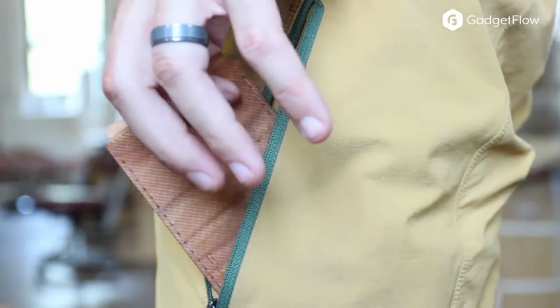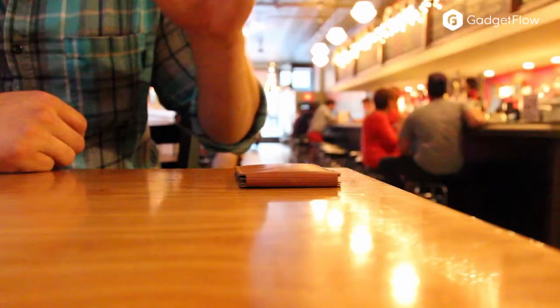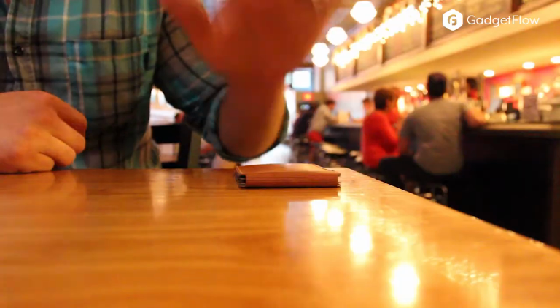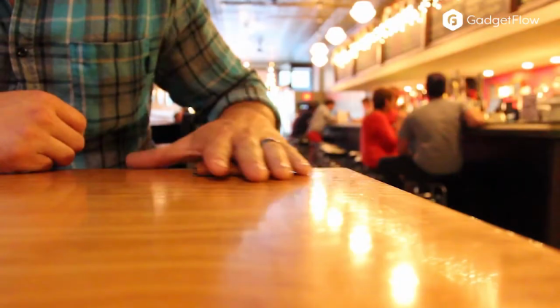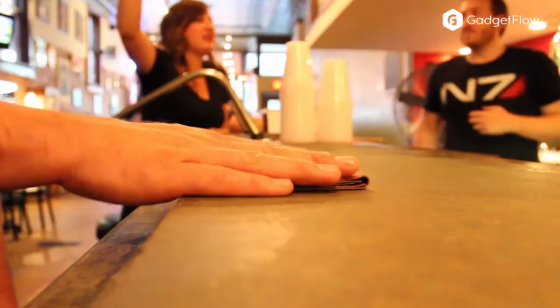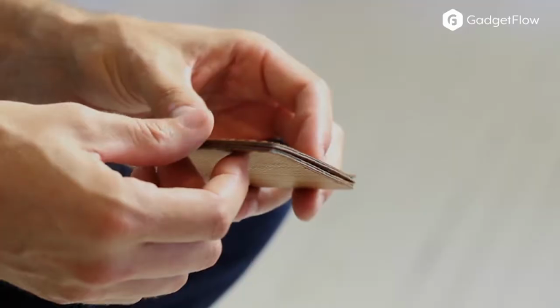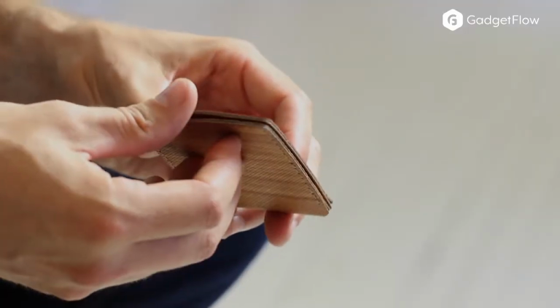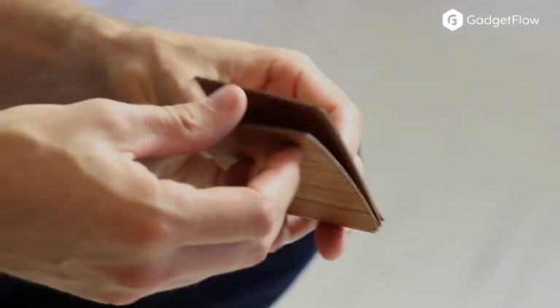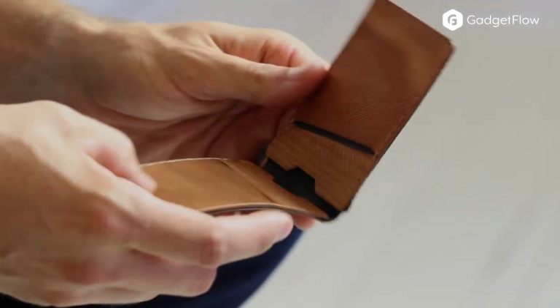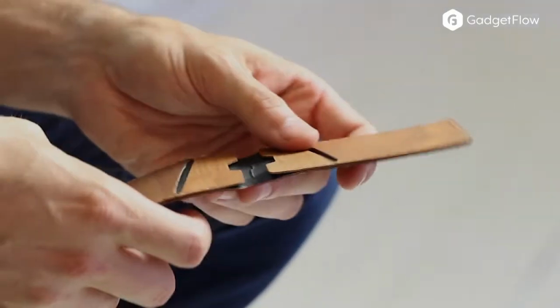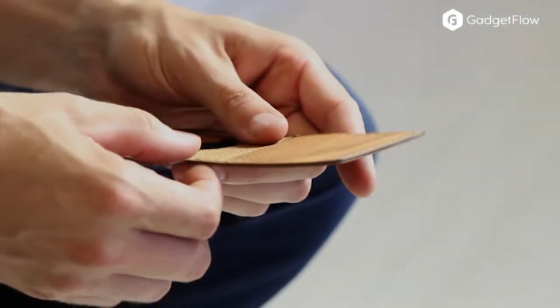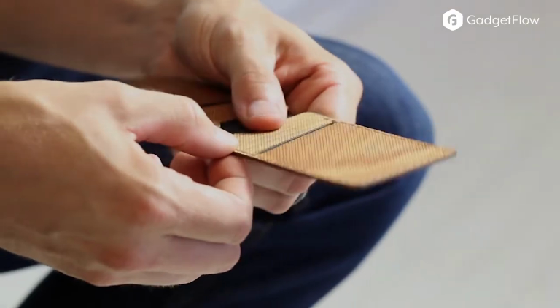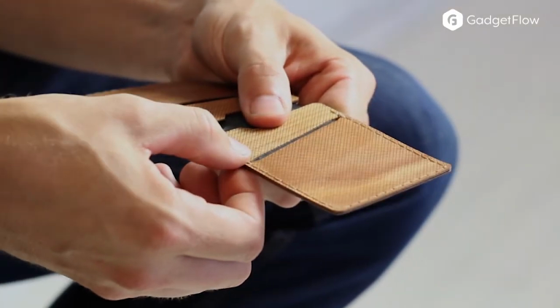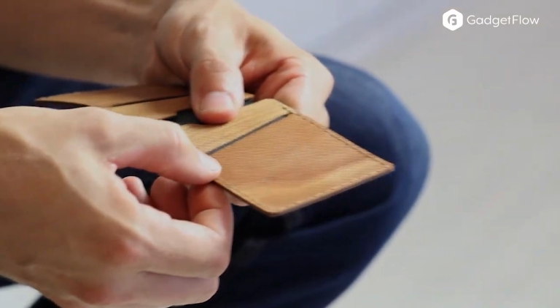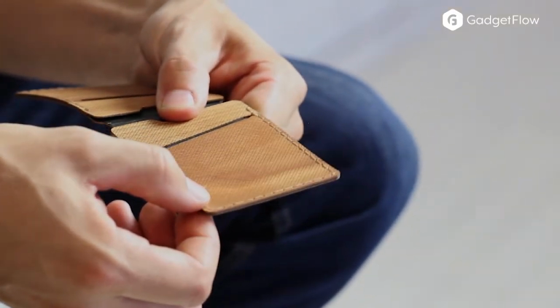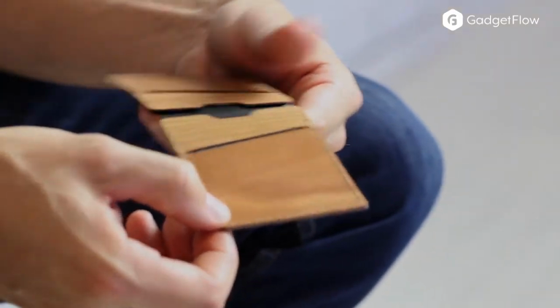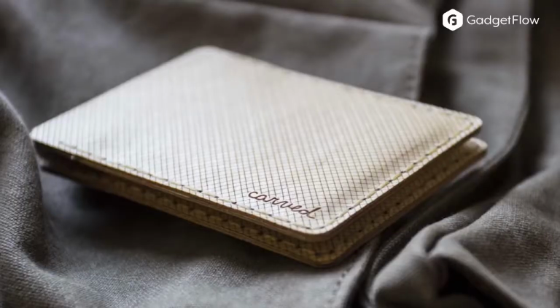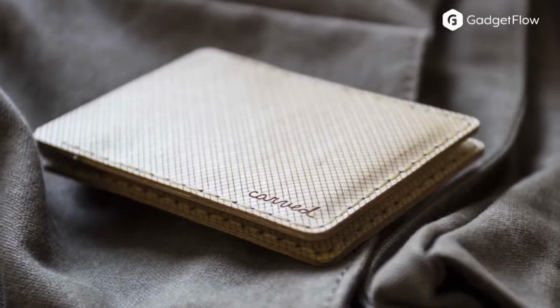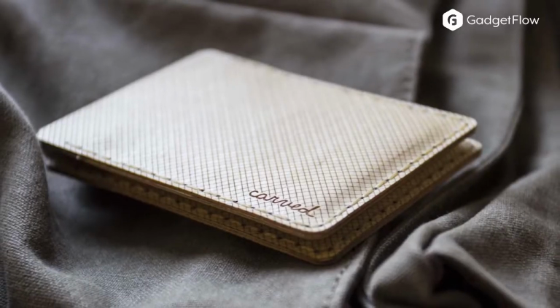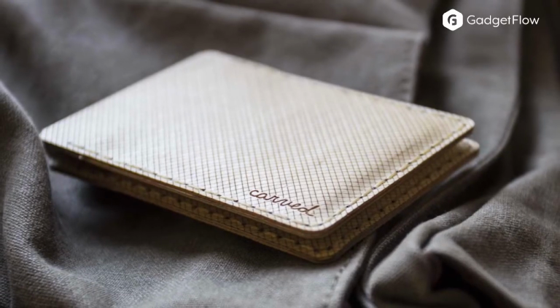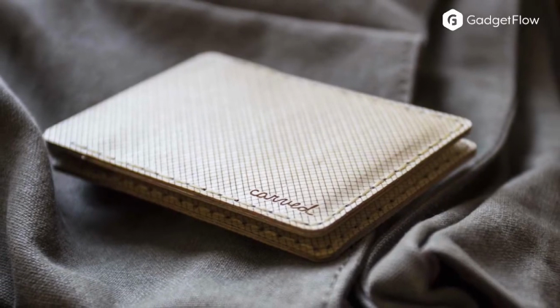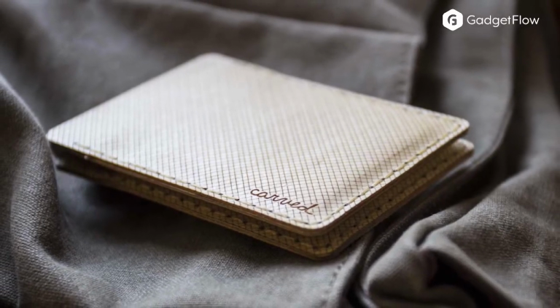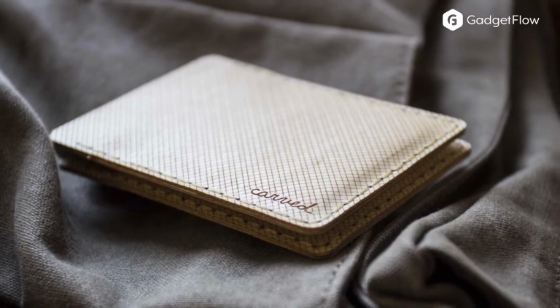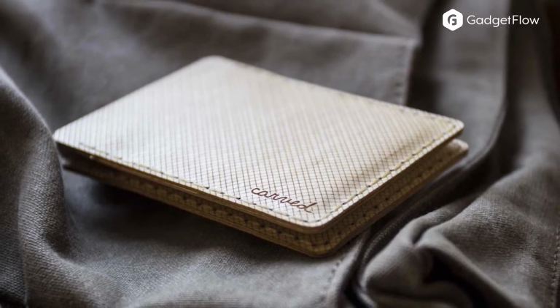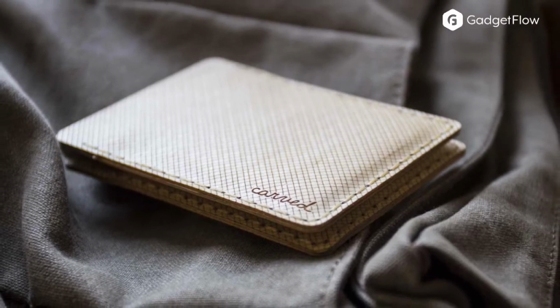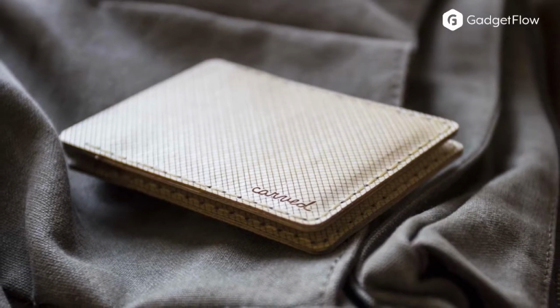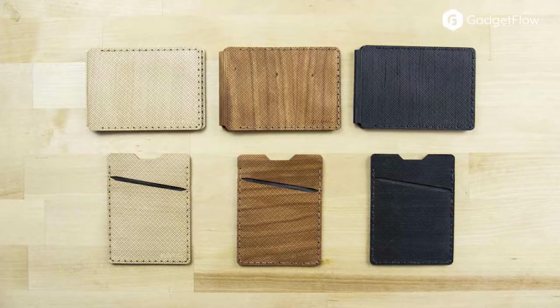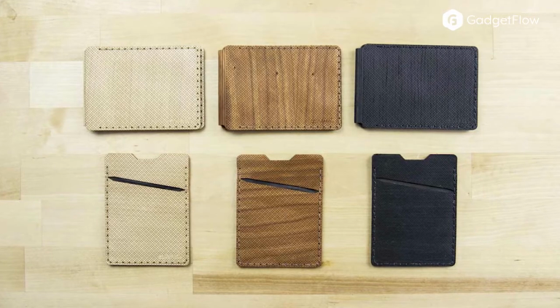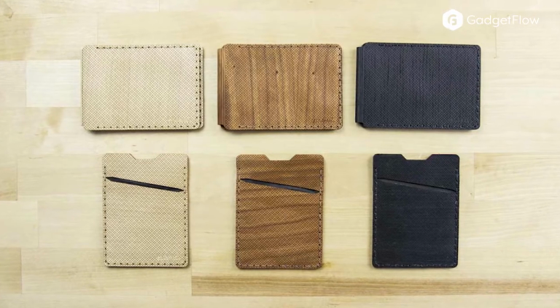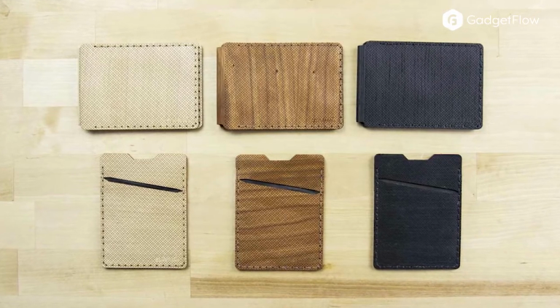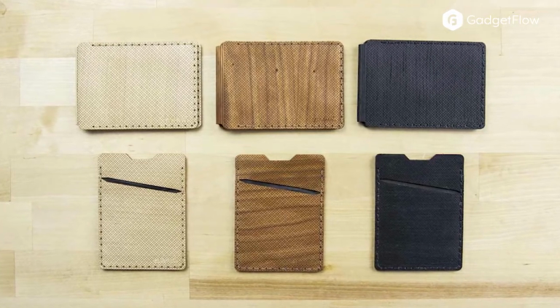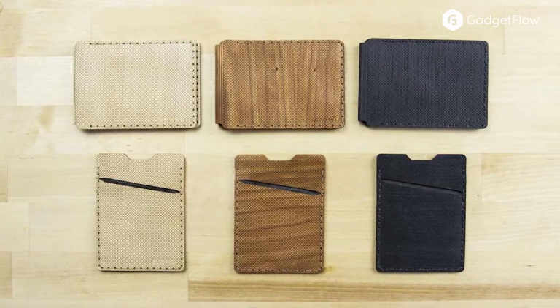The hand stitching allows this wallet to behave just like a leather one. Covering the Arbor Wallet is a secret blend of oils and waxes, which help to preserve the wood, giving the wallet in general a distinct and pleasing scent. The Arbor Wallet comes in two styles: minimalist and folded.